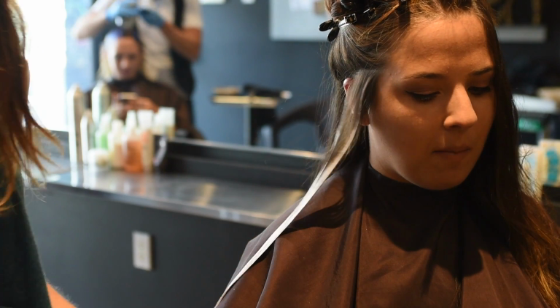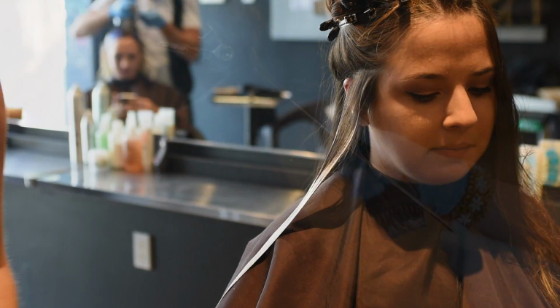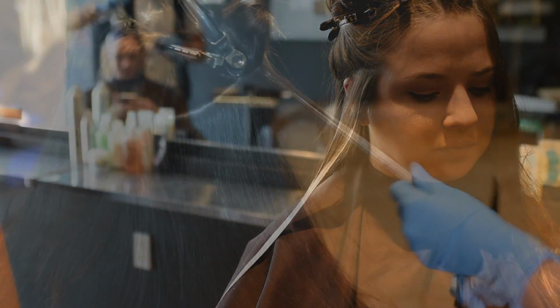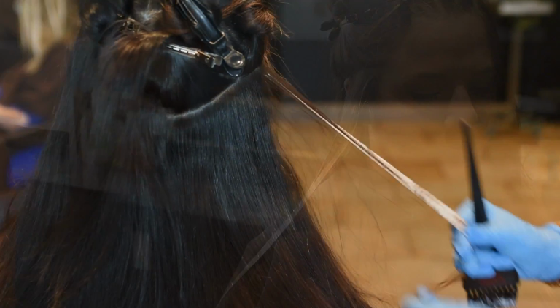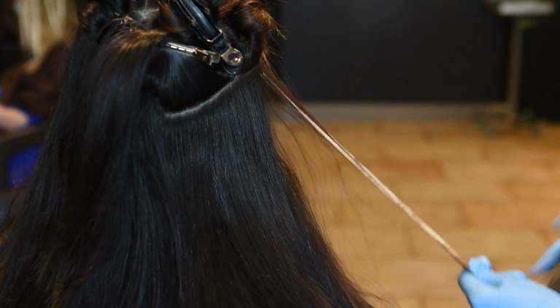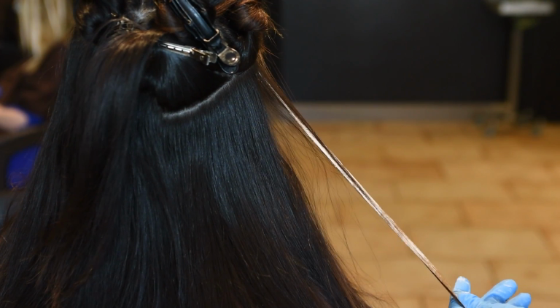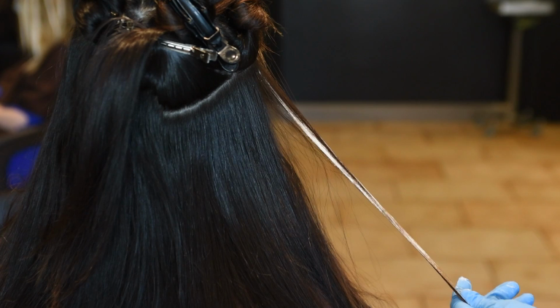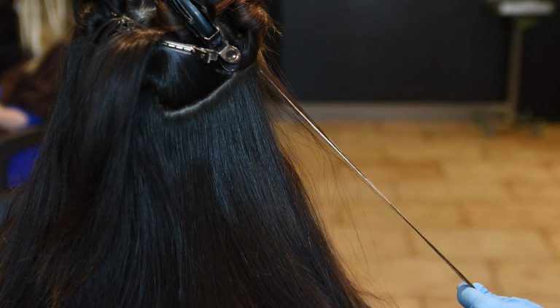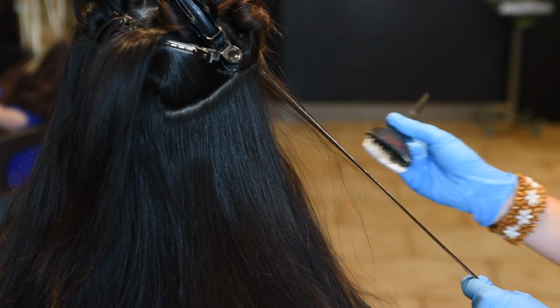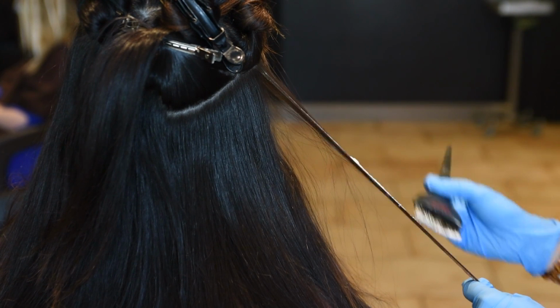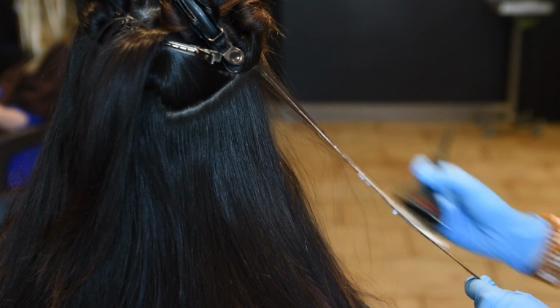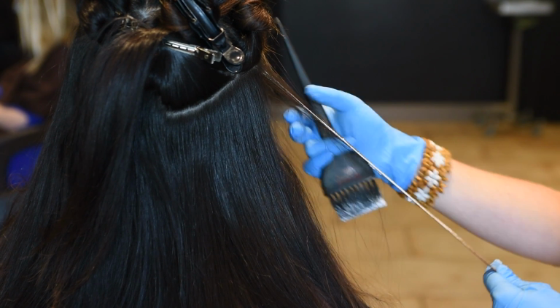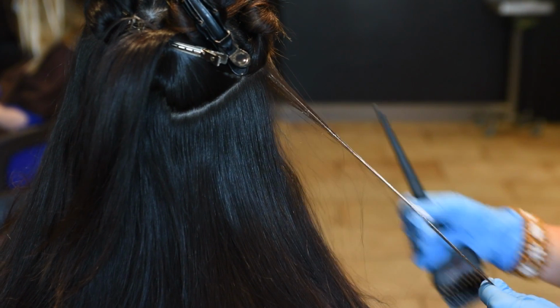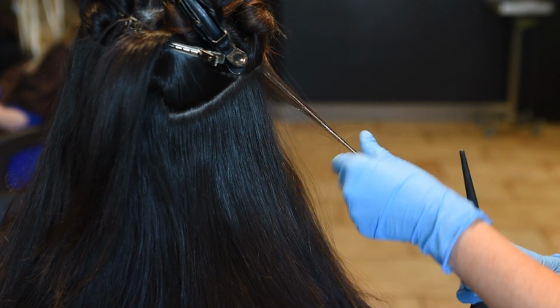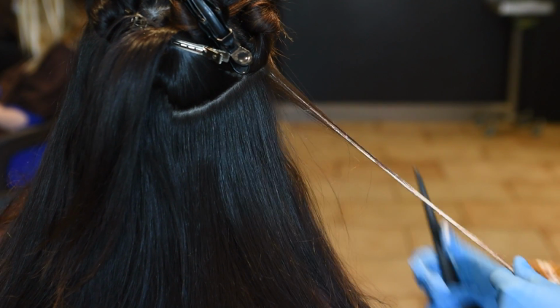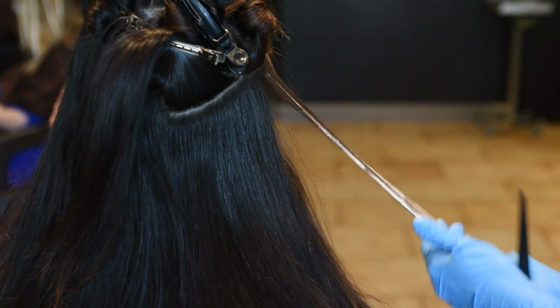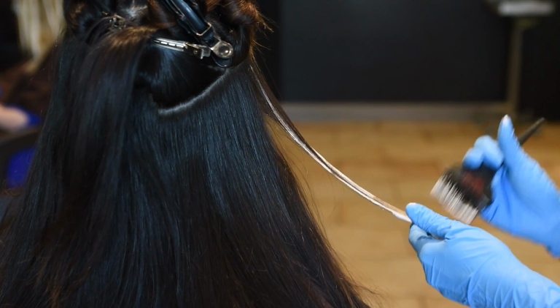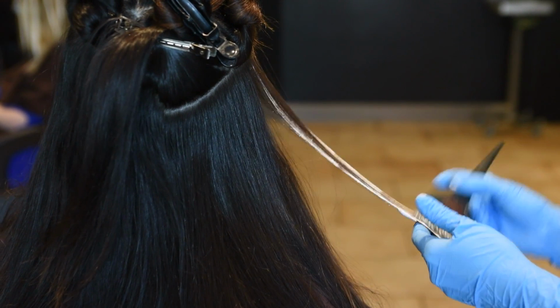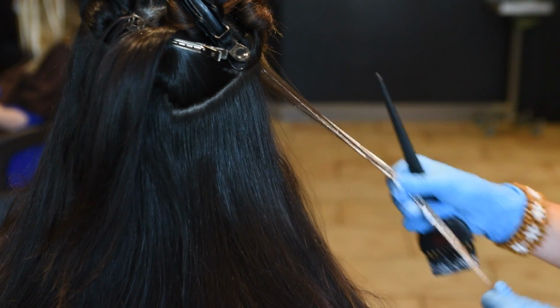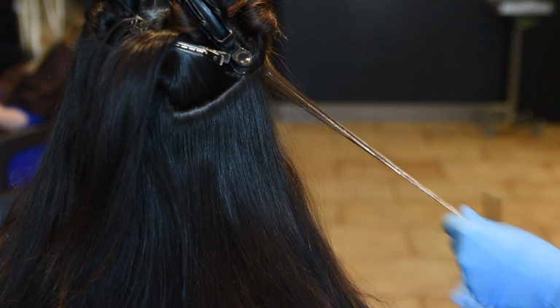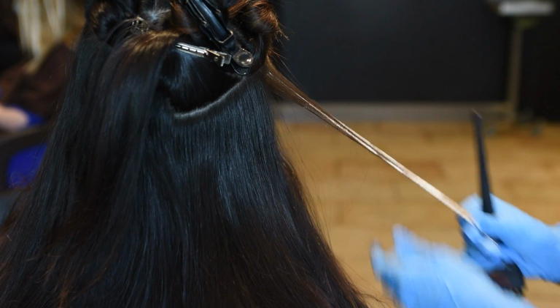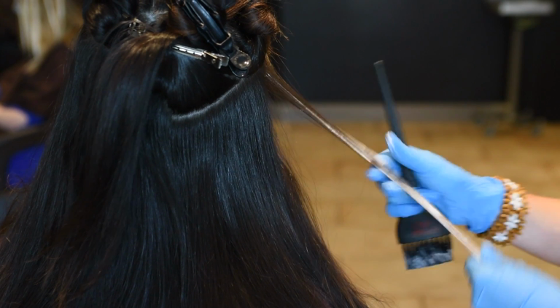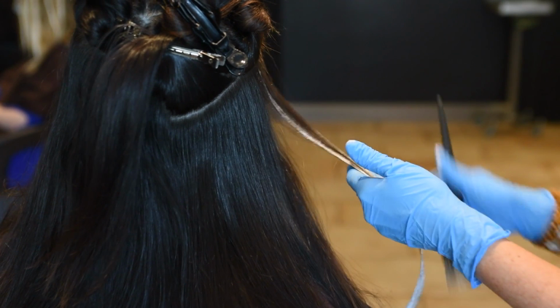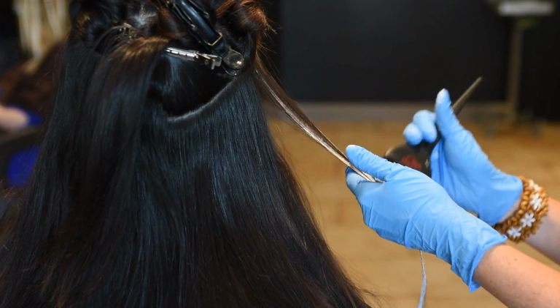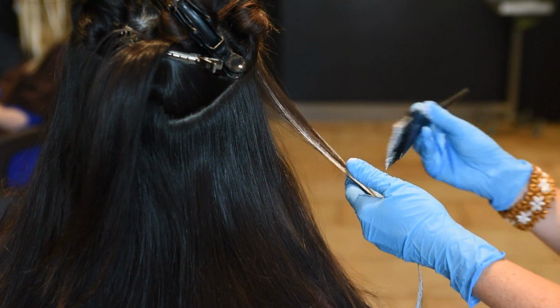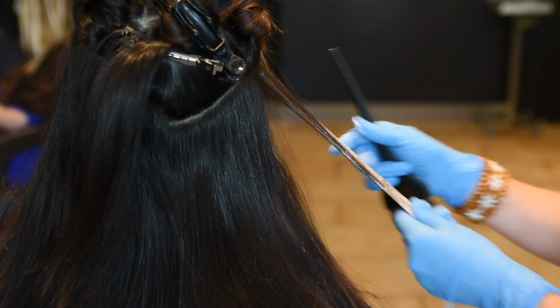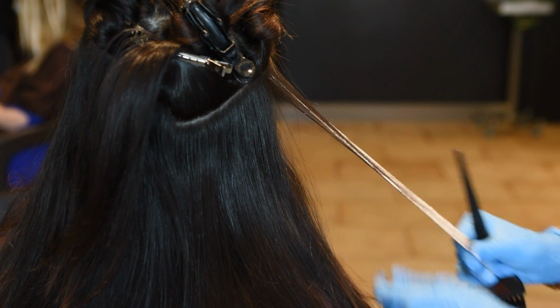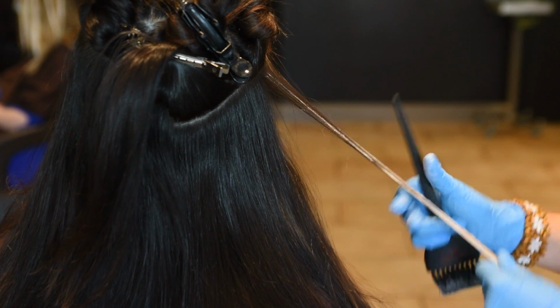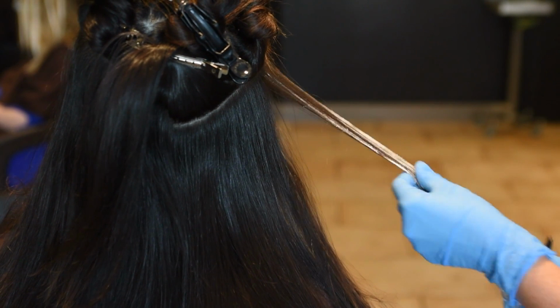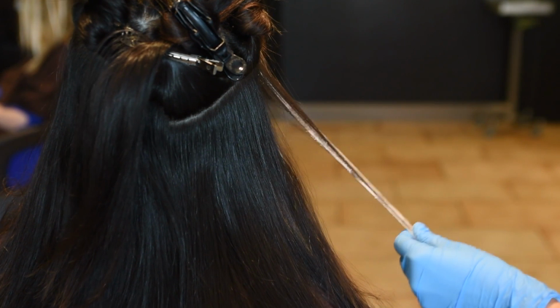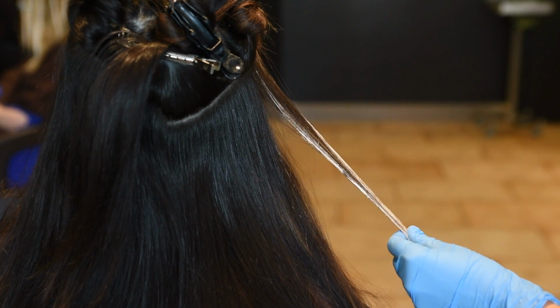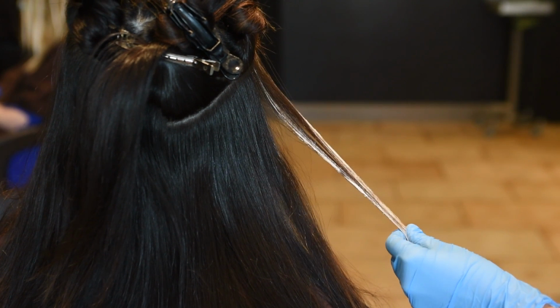With hair painting we want to start from the bottom of the hair to the top, because everything is open — there are no foils. So we'll start by taking an underneath section and work our way up to the top of the head.